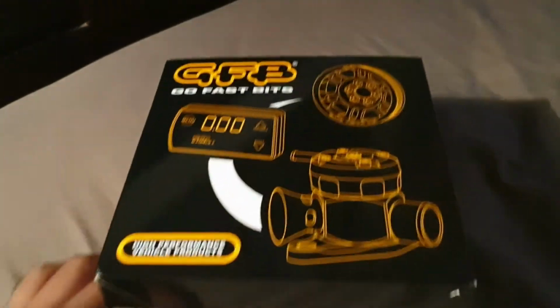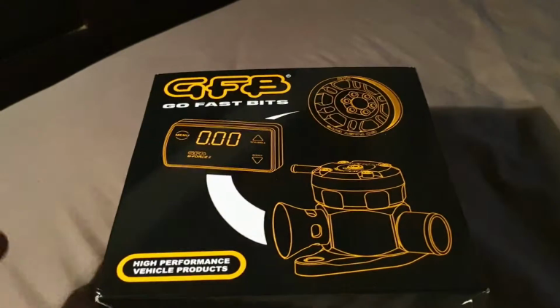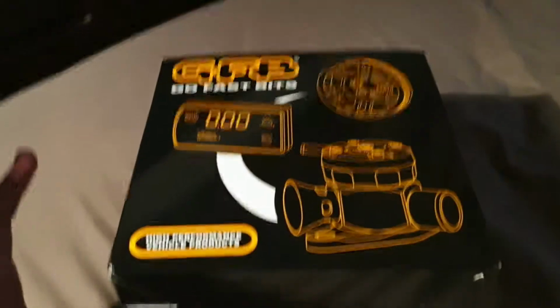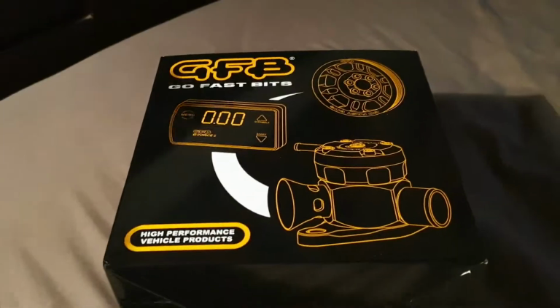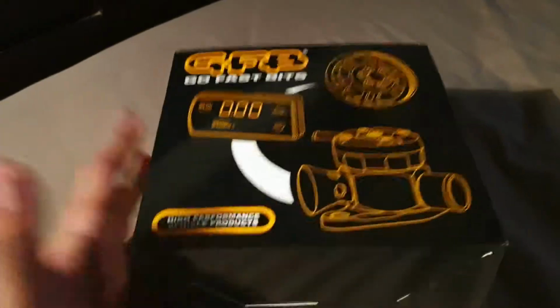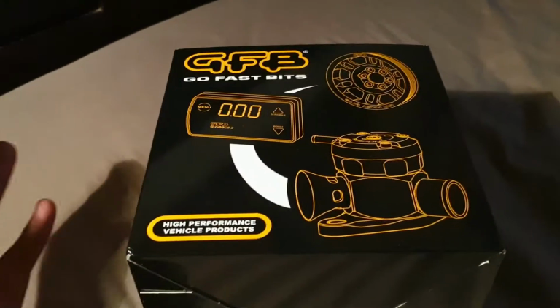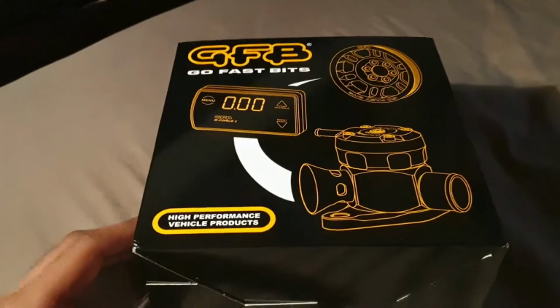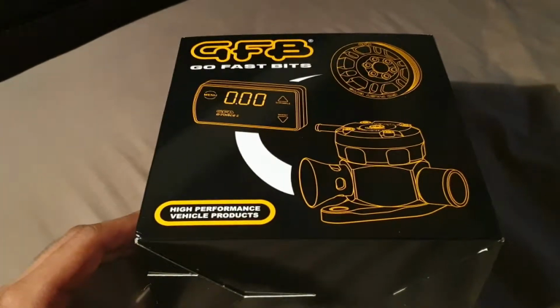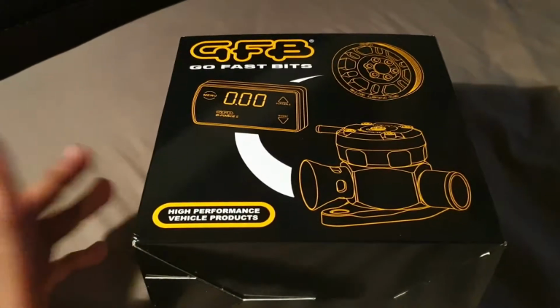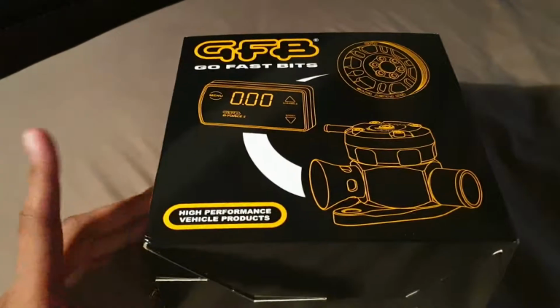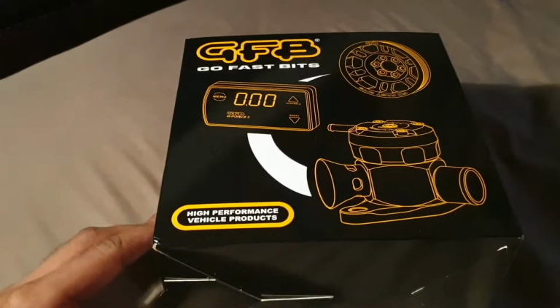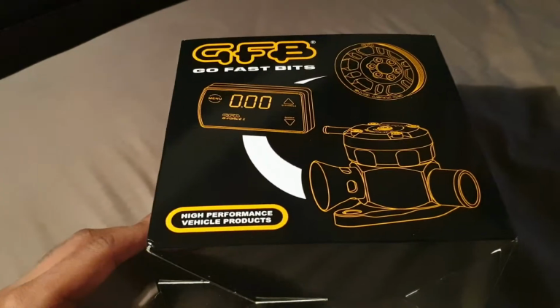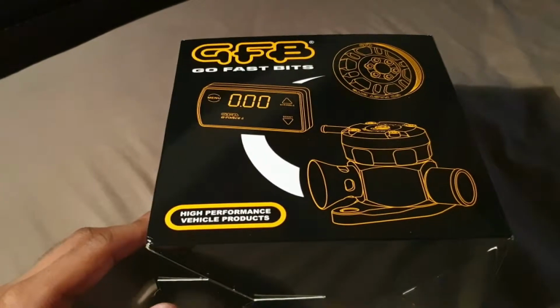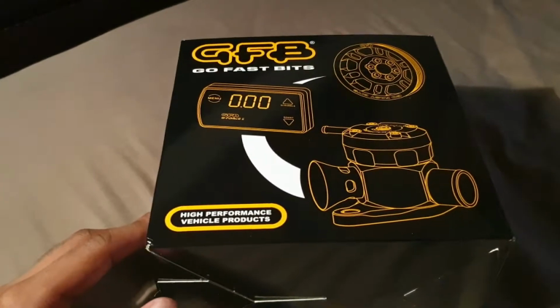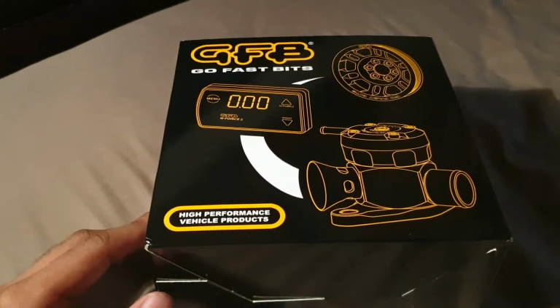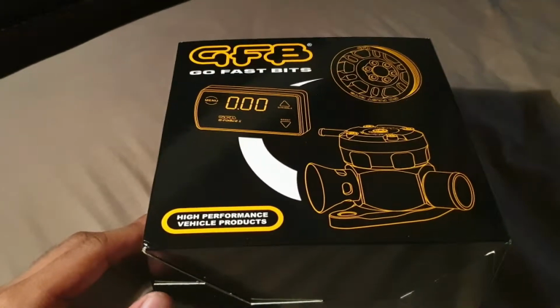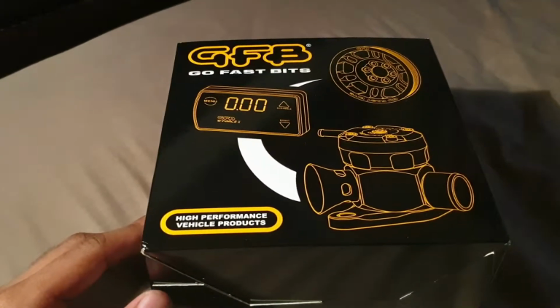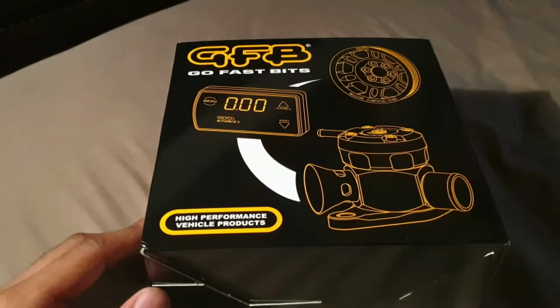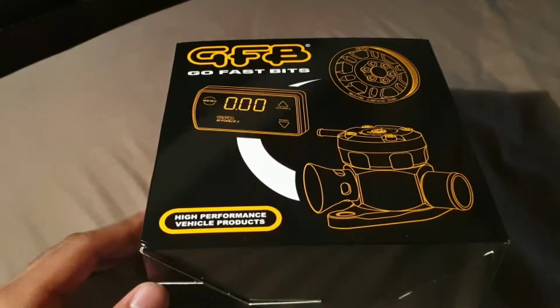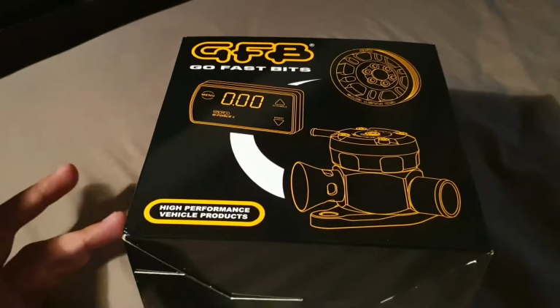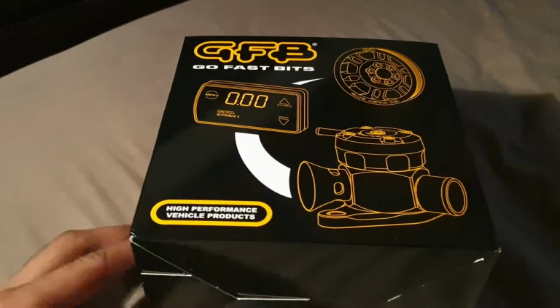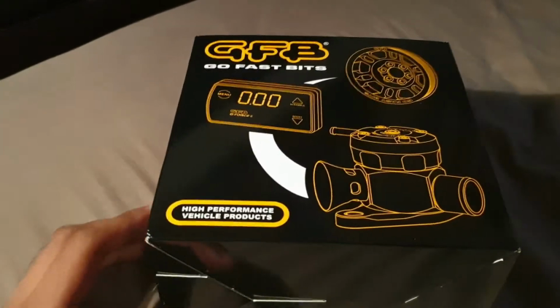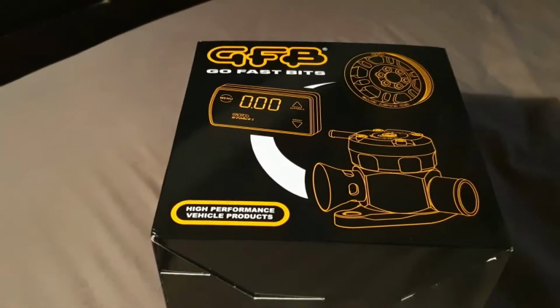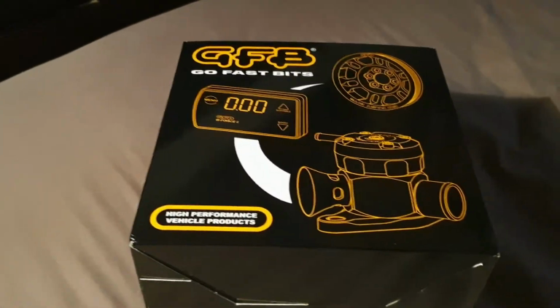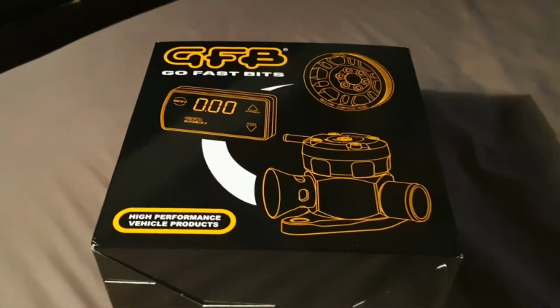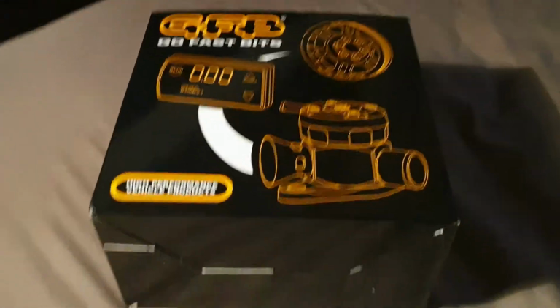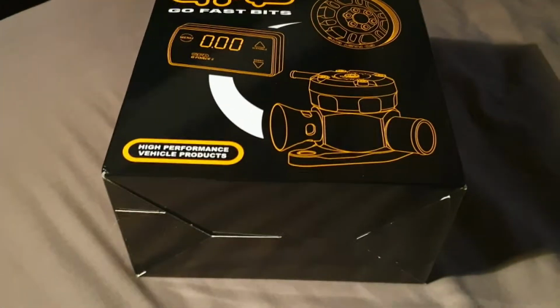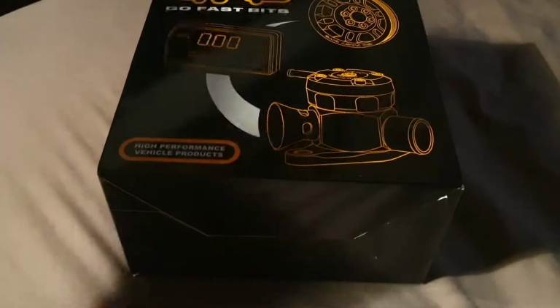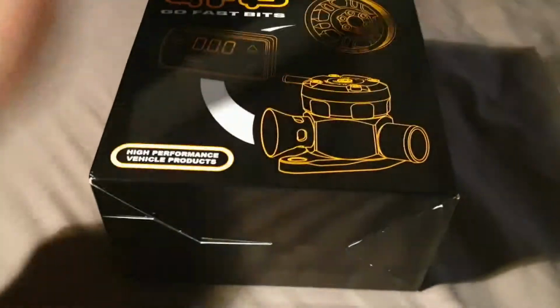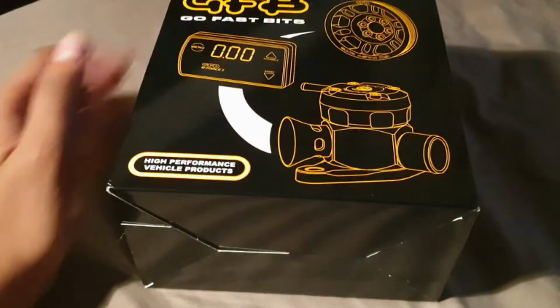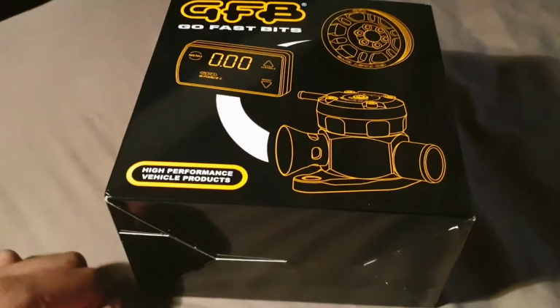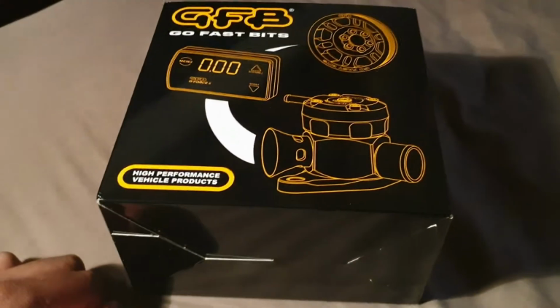This is for any Mitsubishi application, 33mm ports. Let's get it open and see what's in the box.